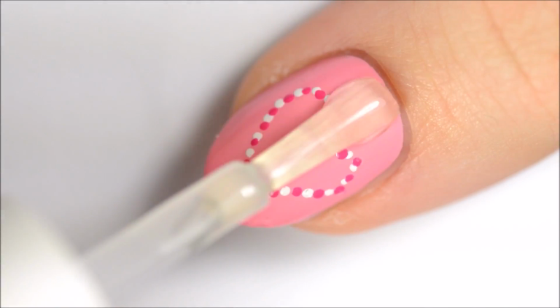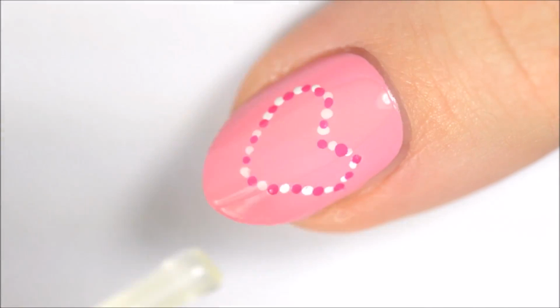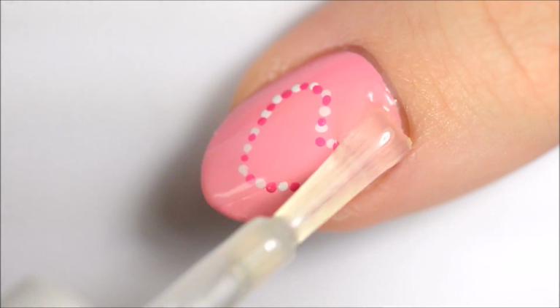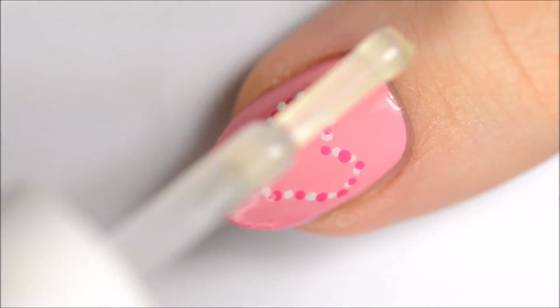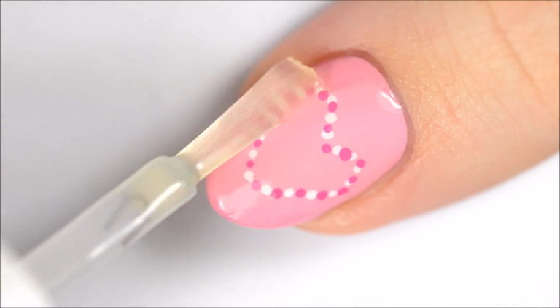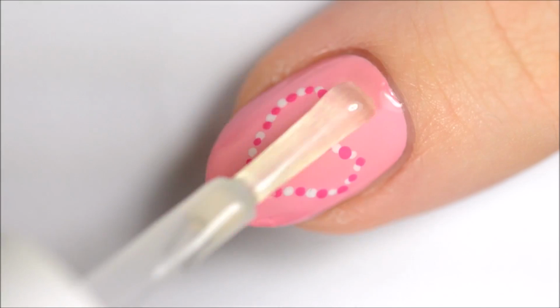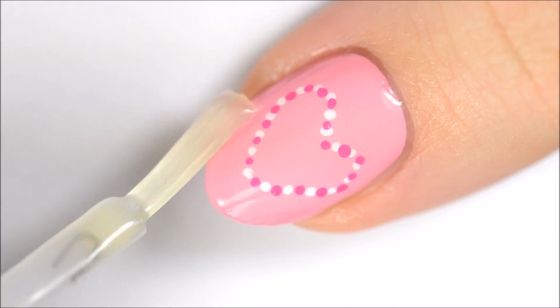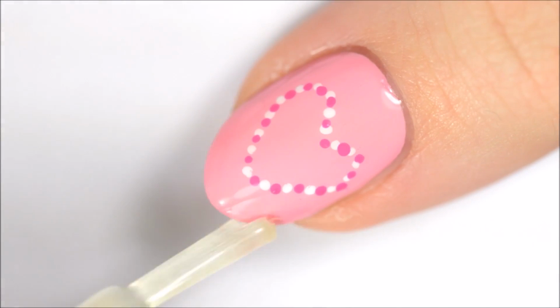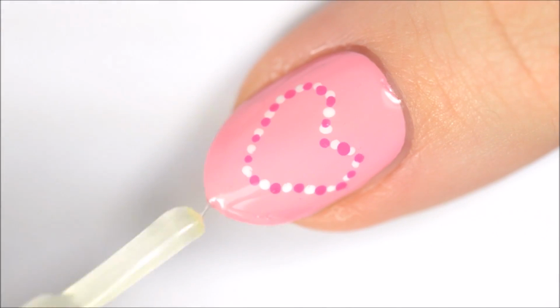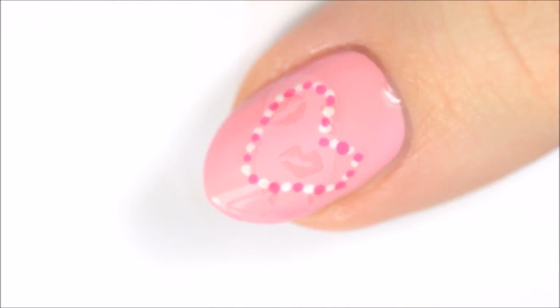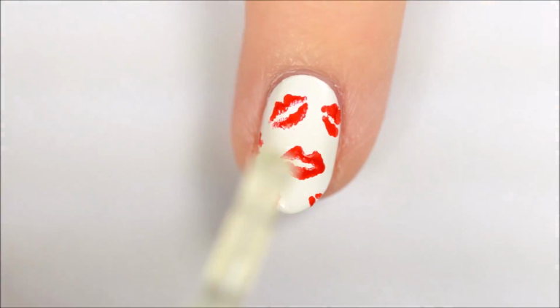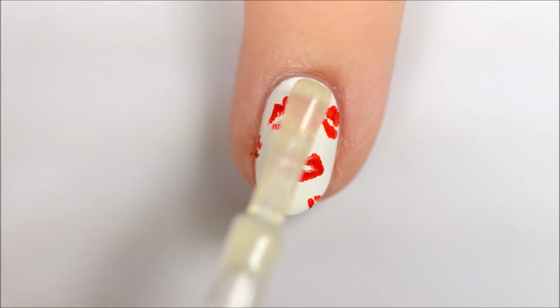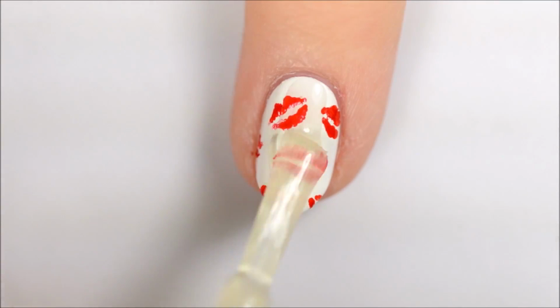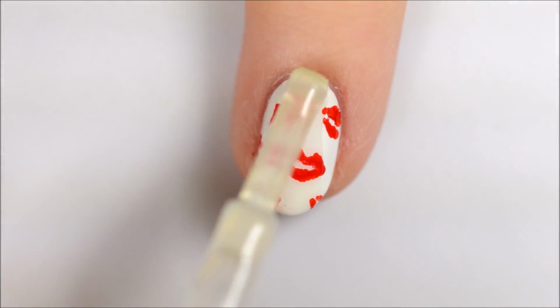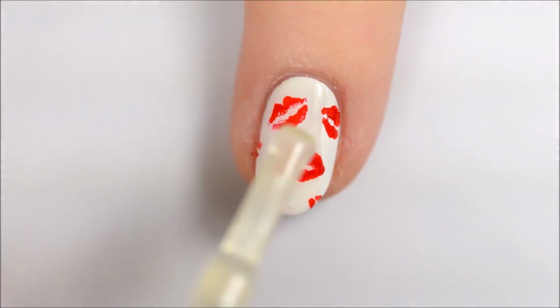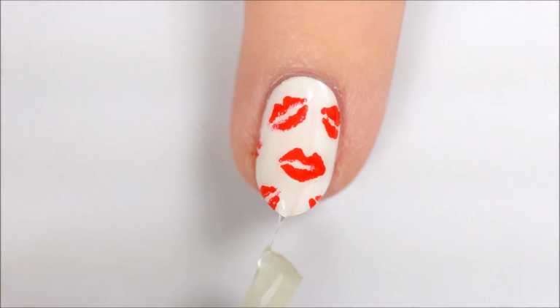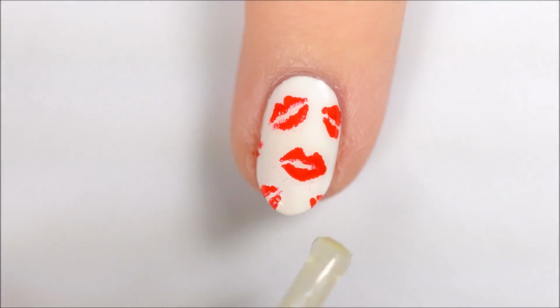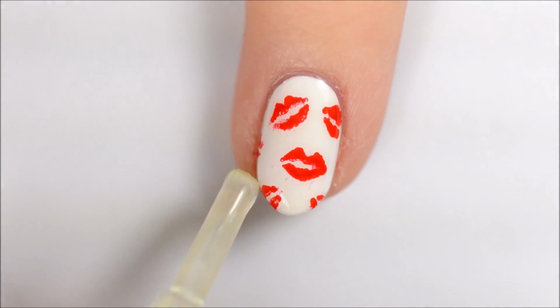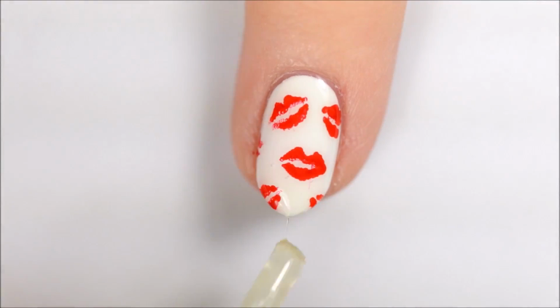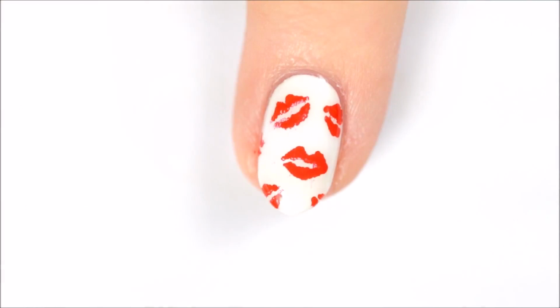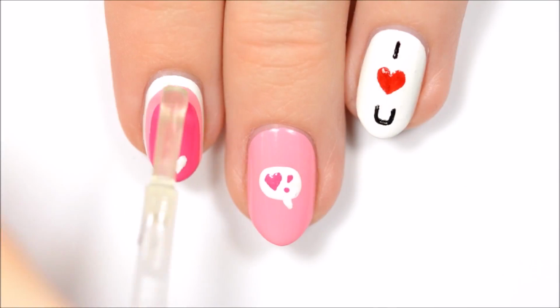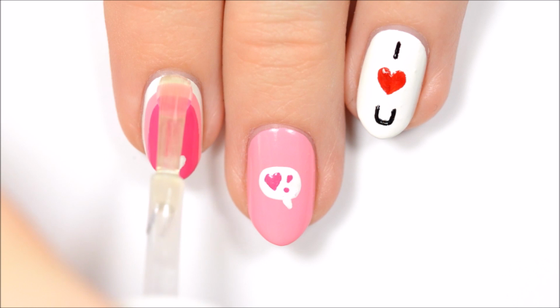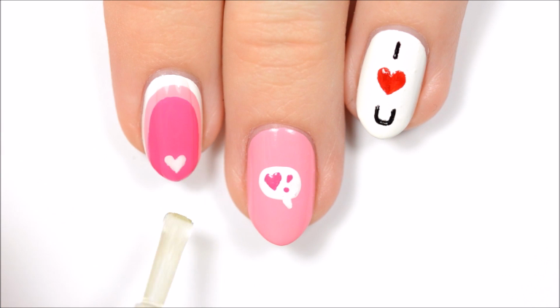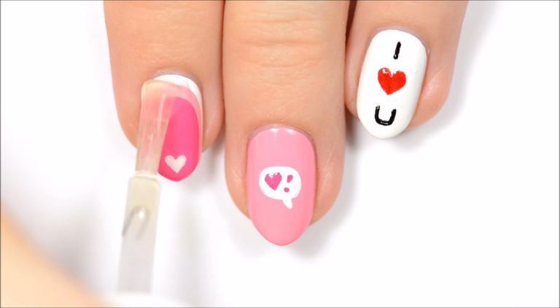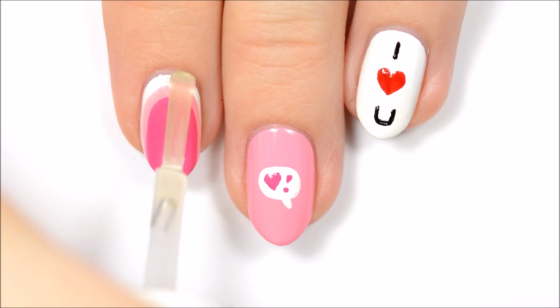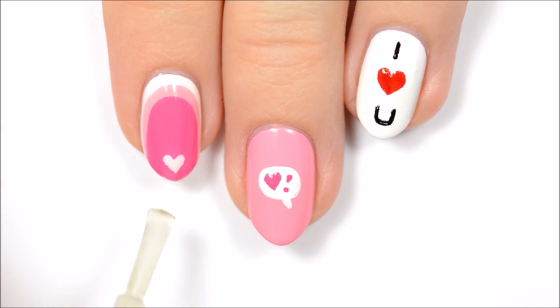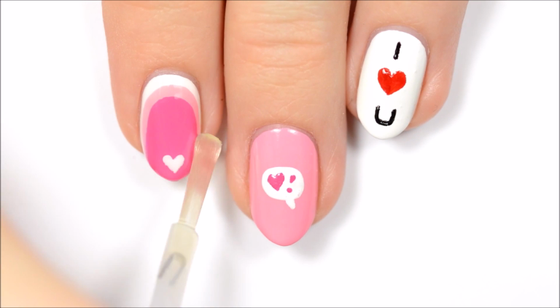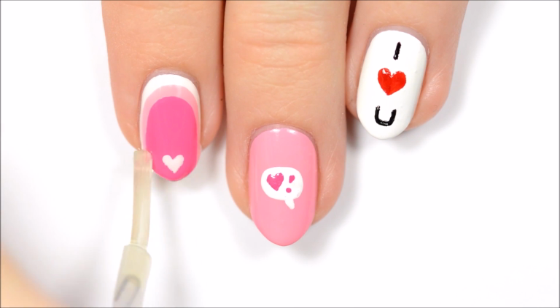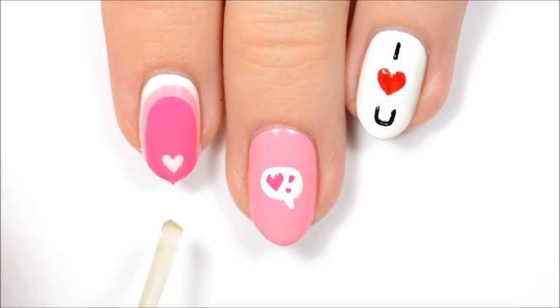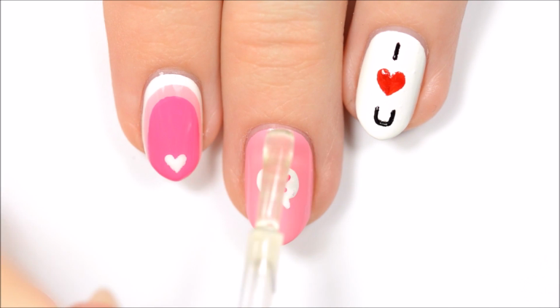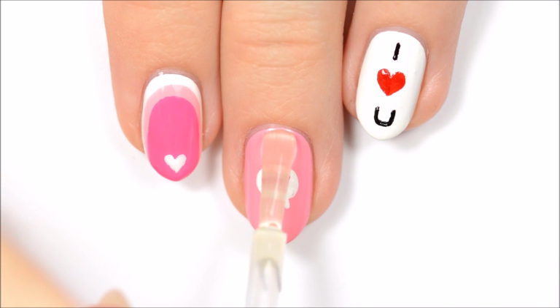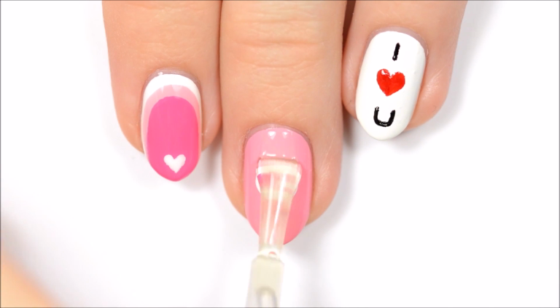Finally, finish off with a fast-drying top coat to seal in your design and add a beautiful shine. Let us know in the comments below which of these five designs was your favorite.